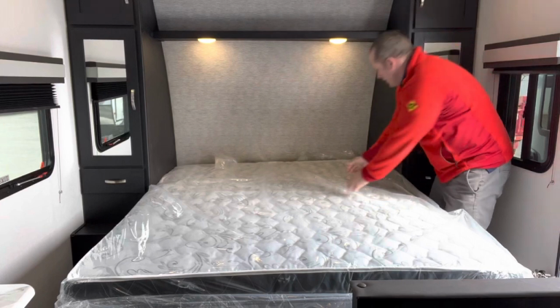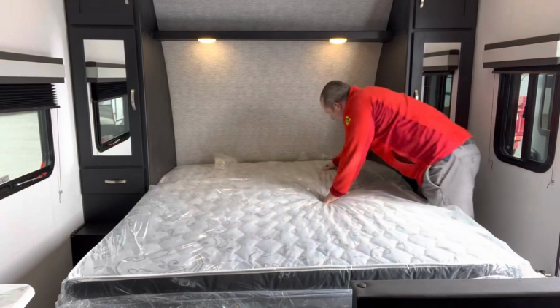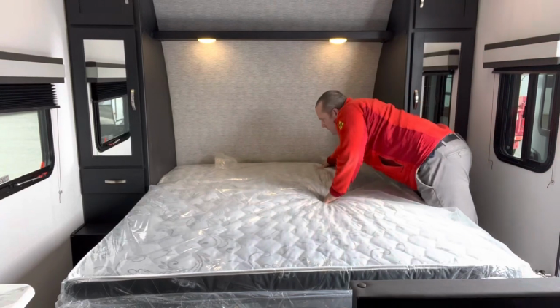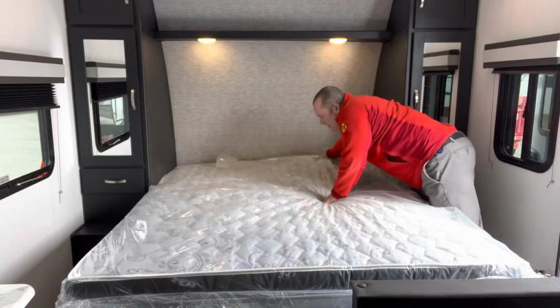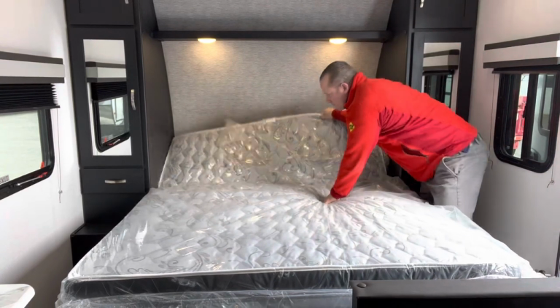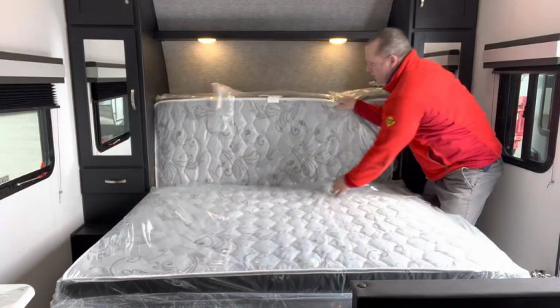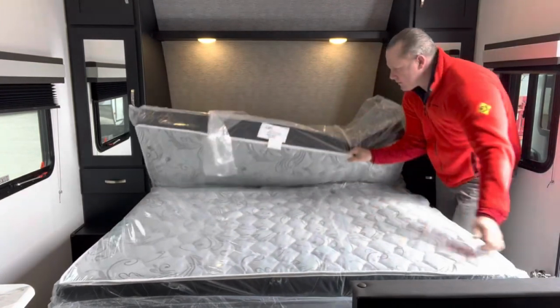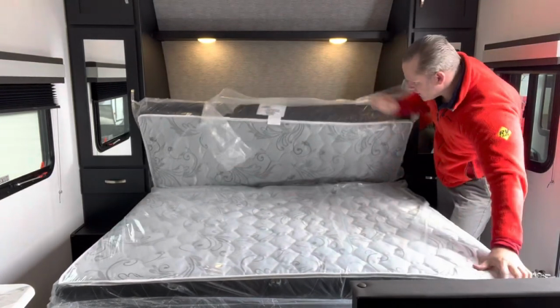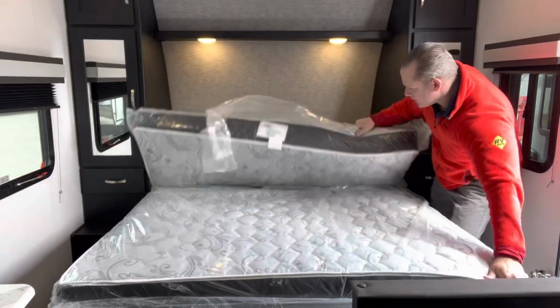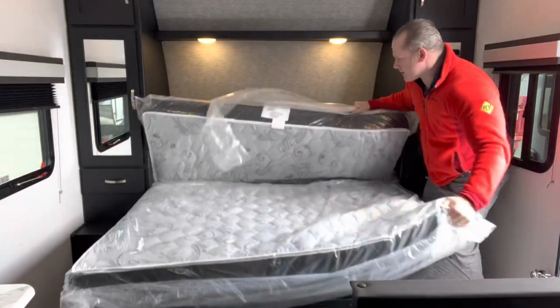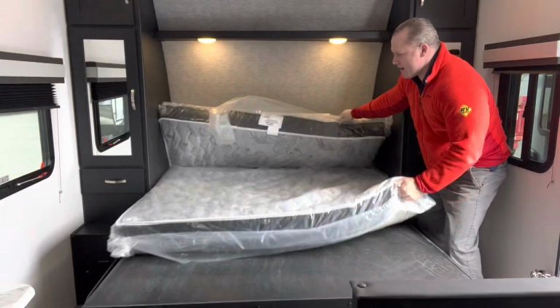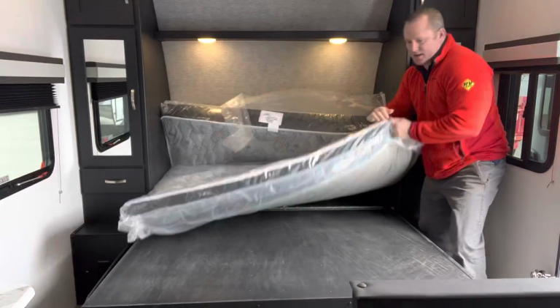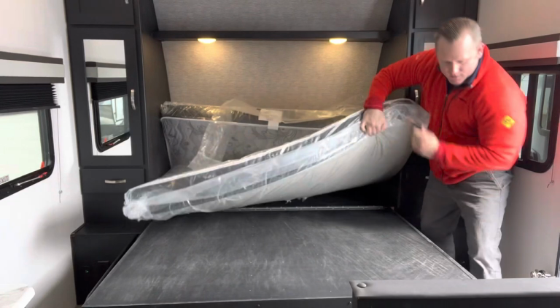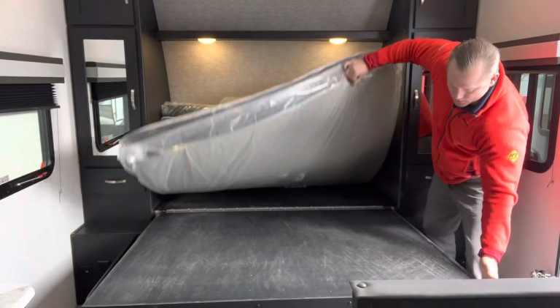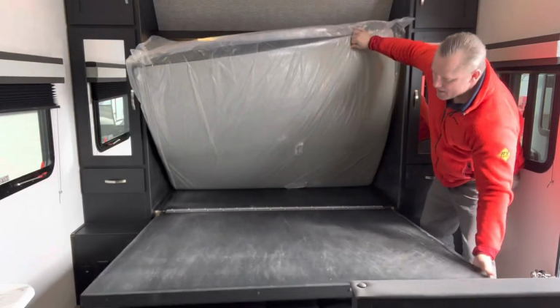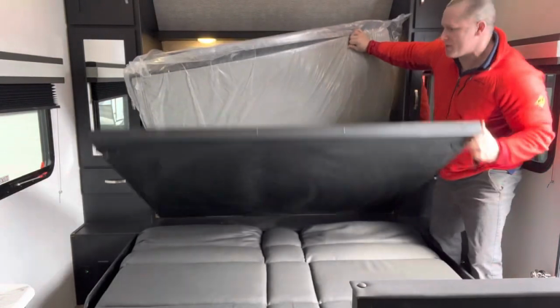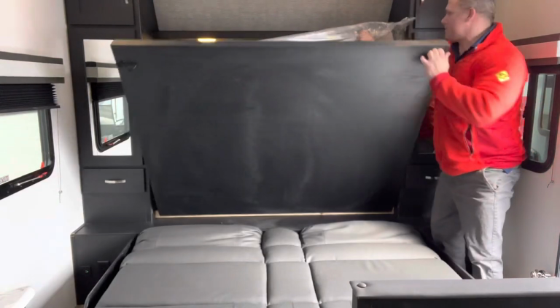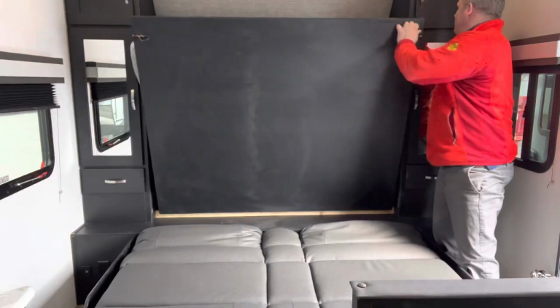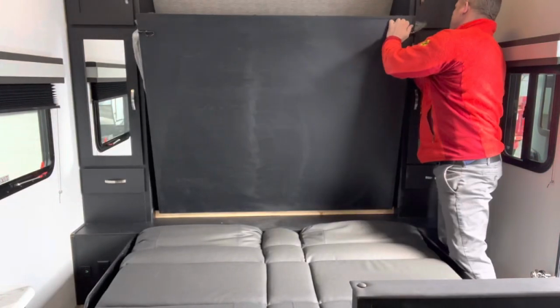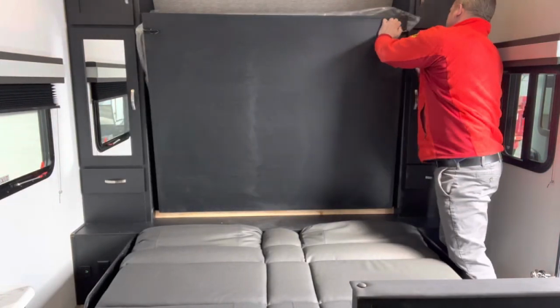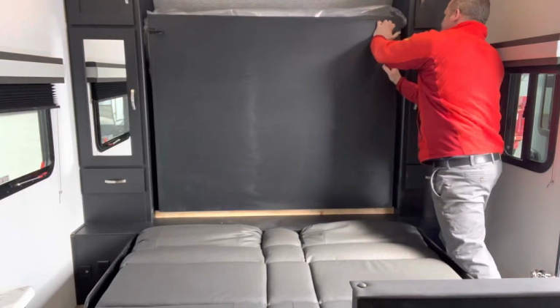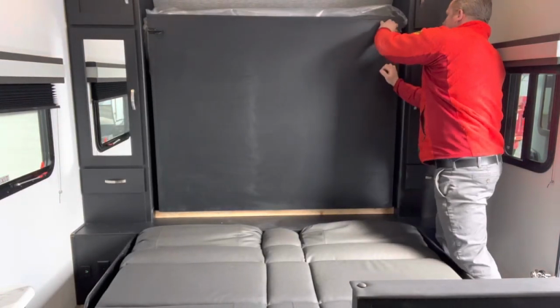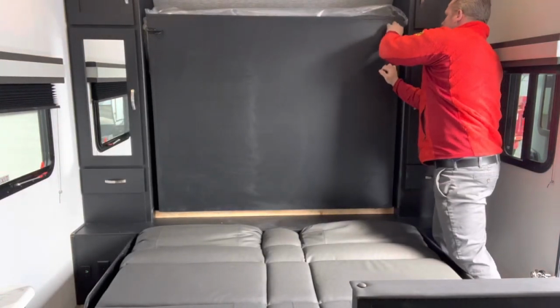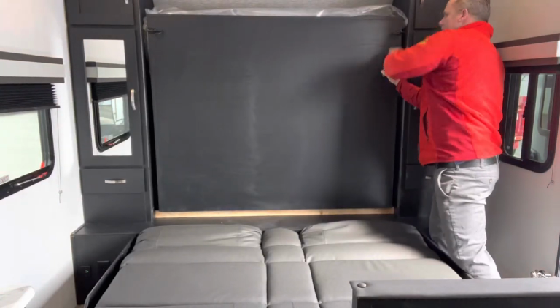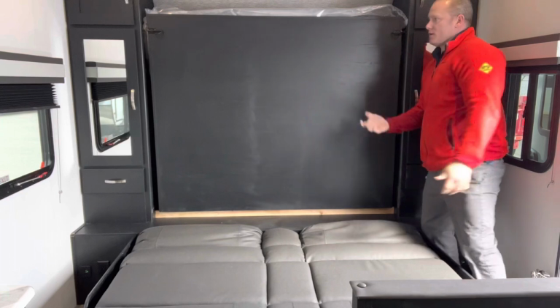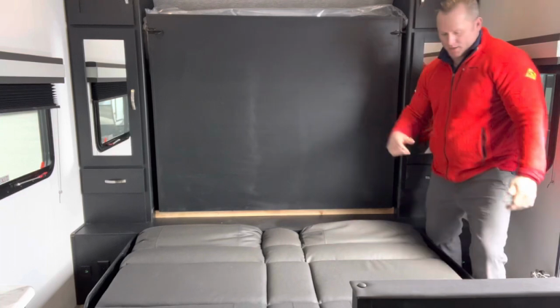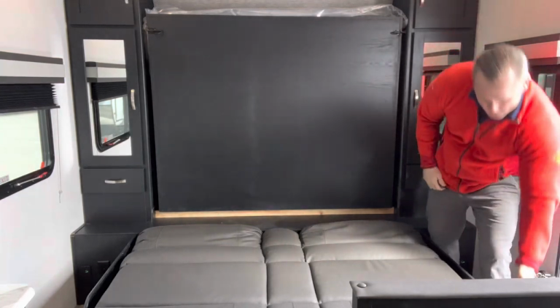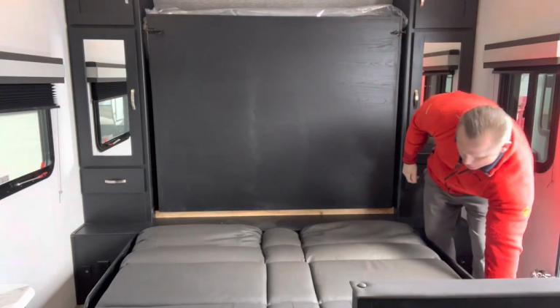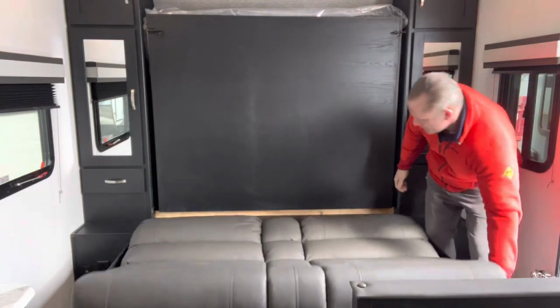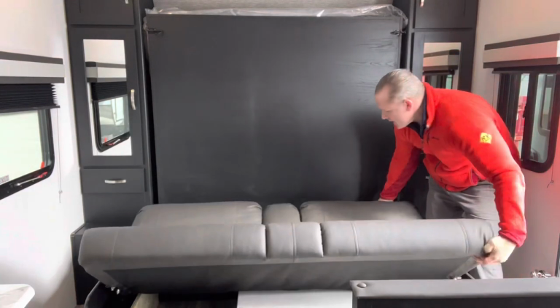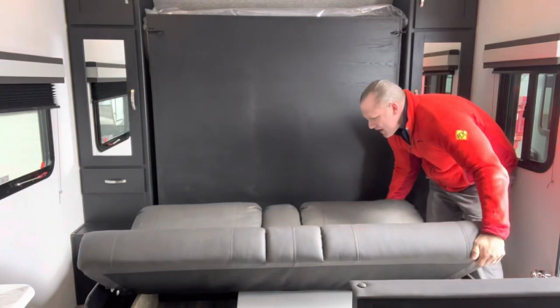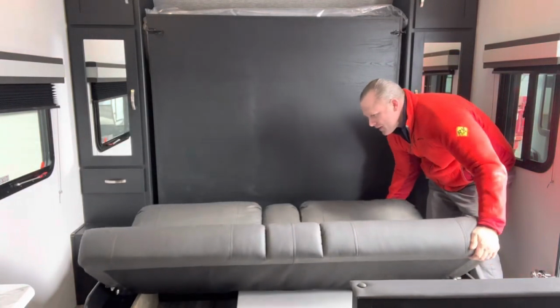Now what you want to do is grab the mattress from the front, curl it up, slide the mattress down, hold the mattress up, grab the piece of wood, and assist the piece of wood up, clip it in, then grab the front and the back of the couch.